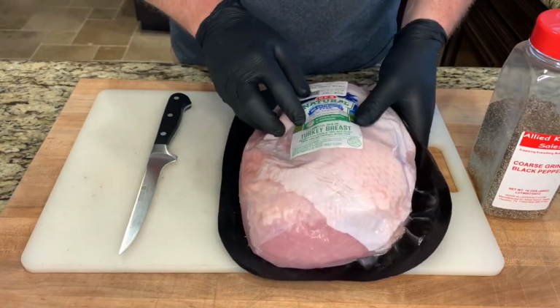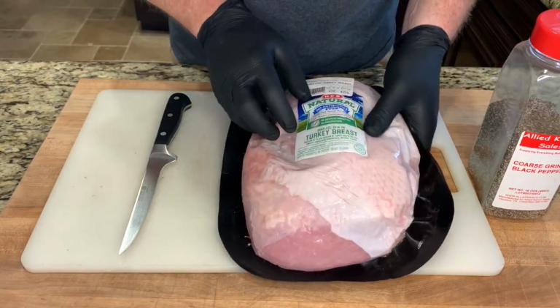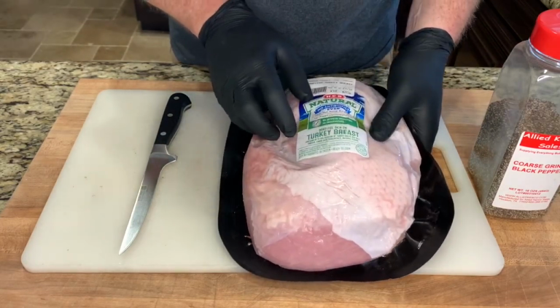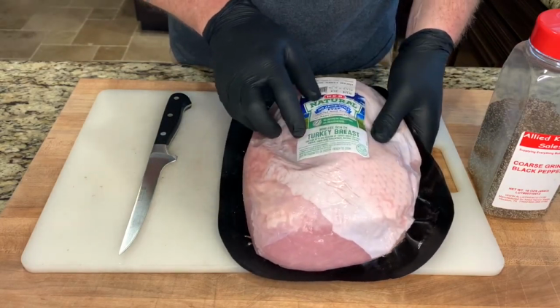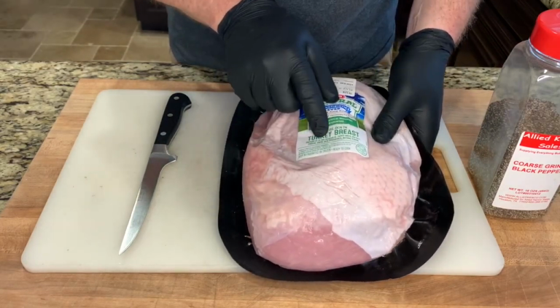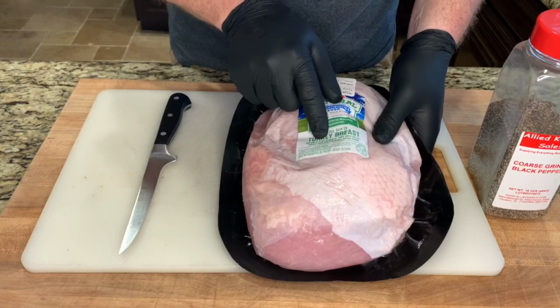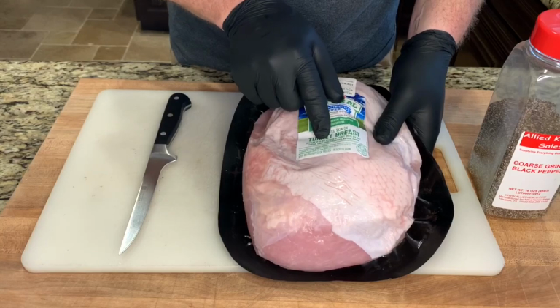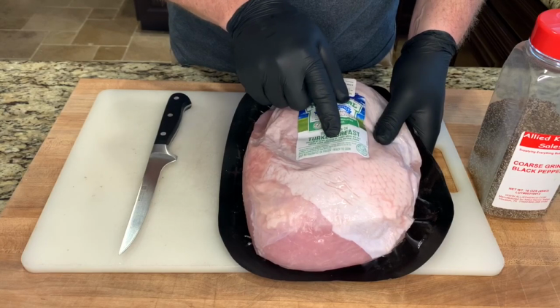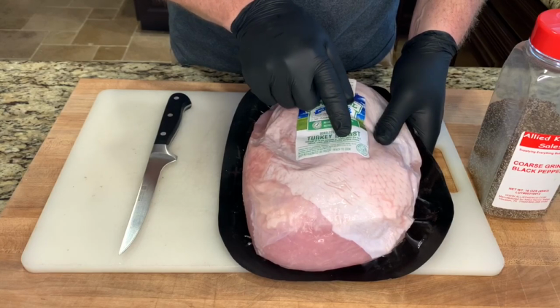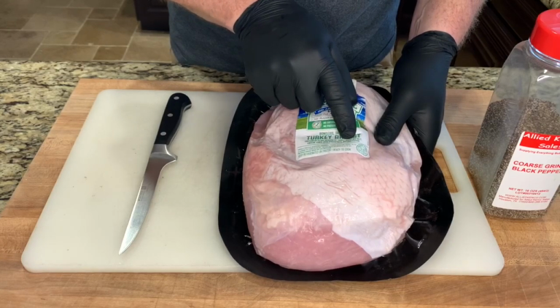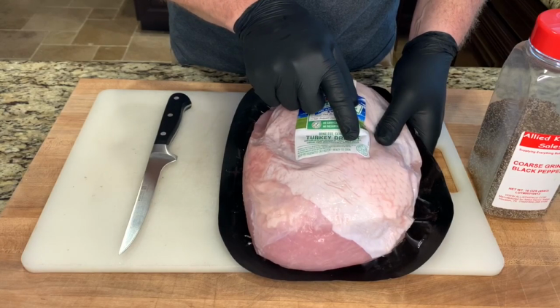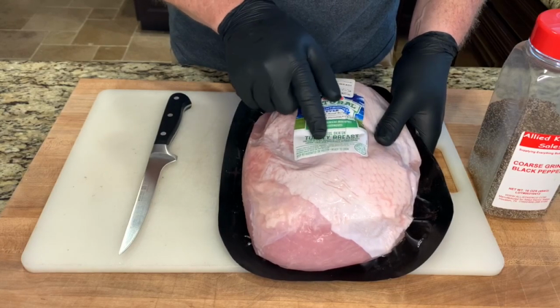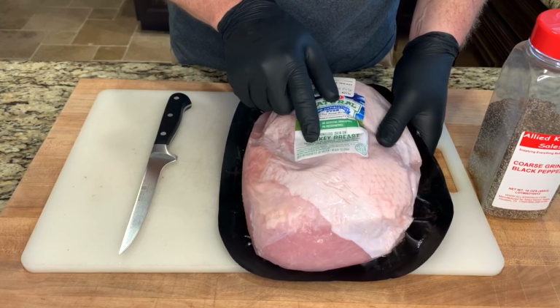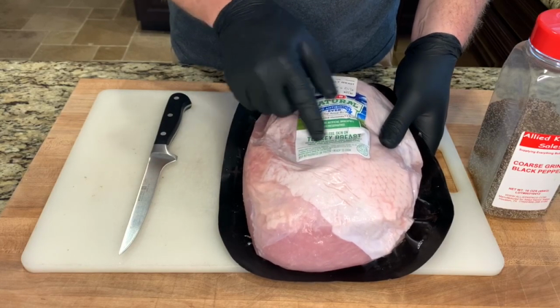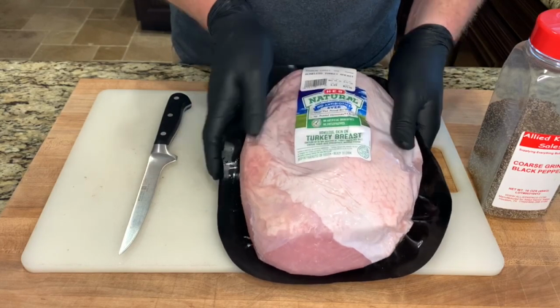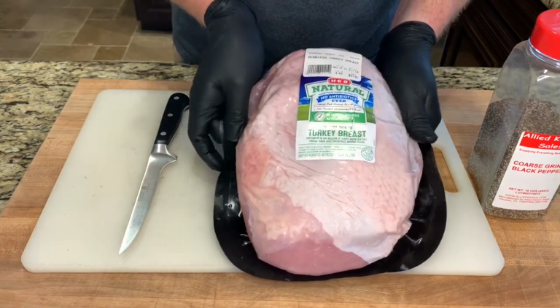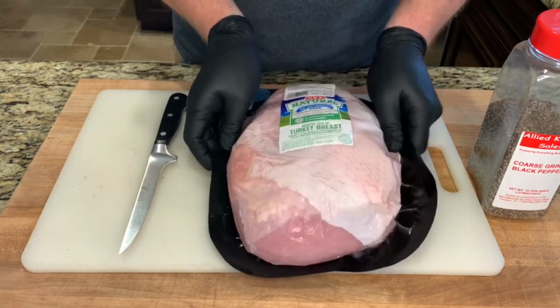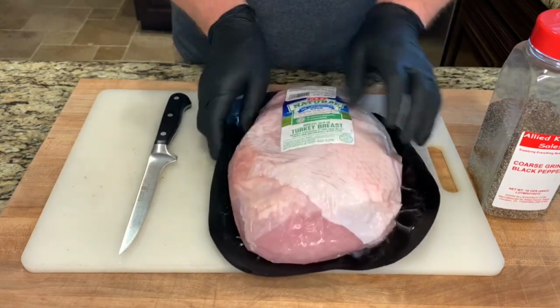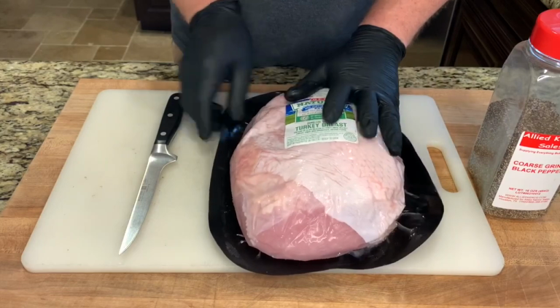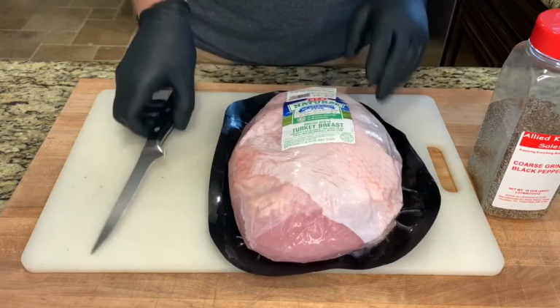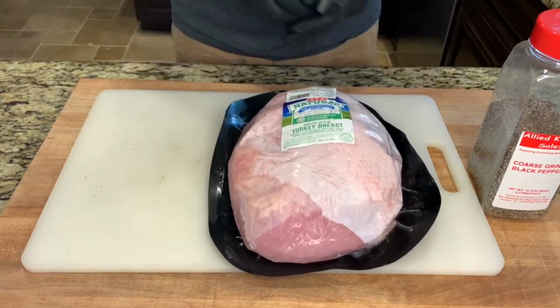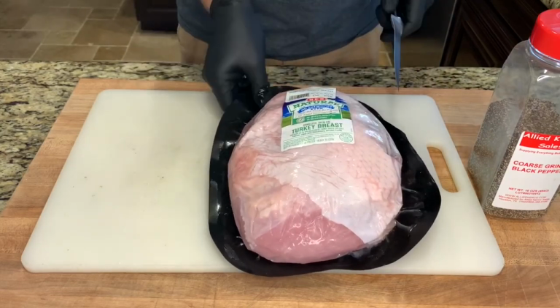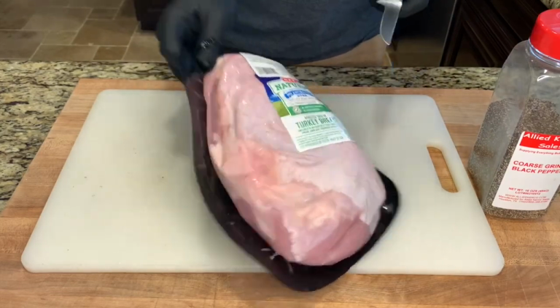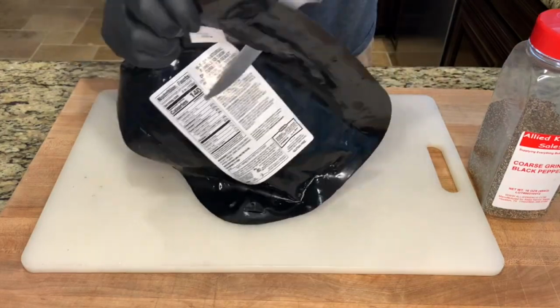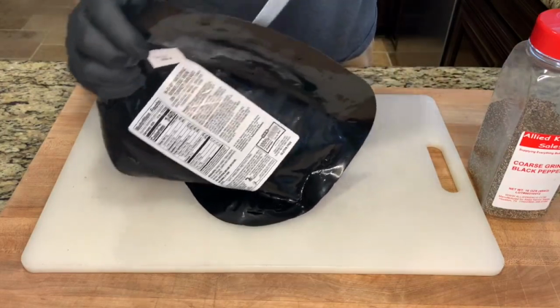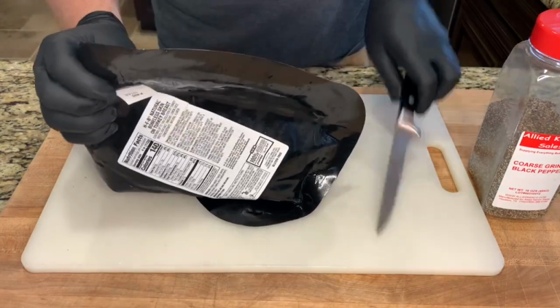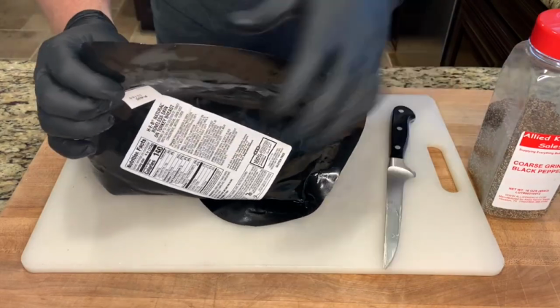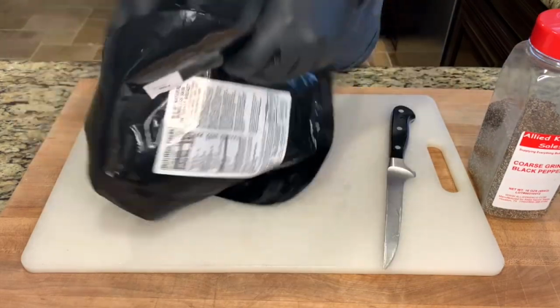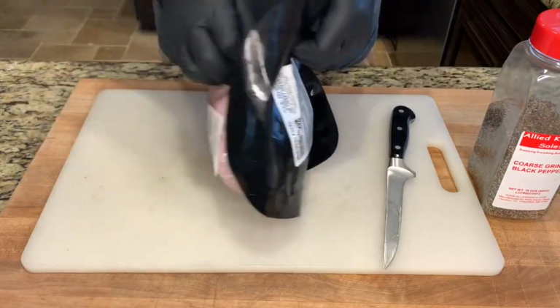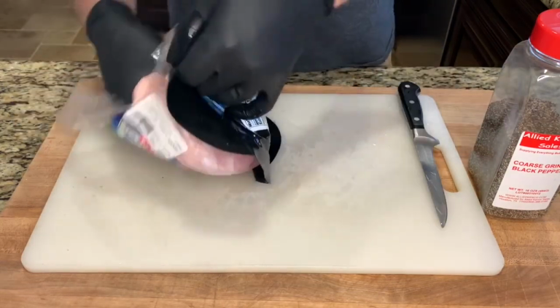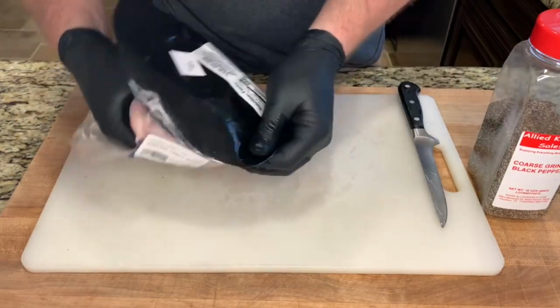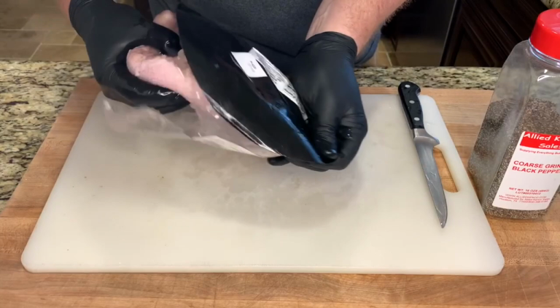I have here a whole turkey breast from HEB. A lot of people brine these turkey breasts, but the package says this one is already injected with an 18% solution of turkey broth and sea salt, so we won't need to brine this.